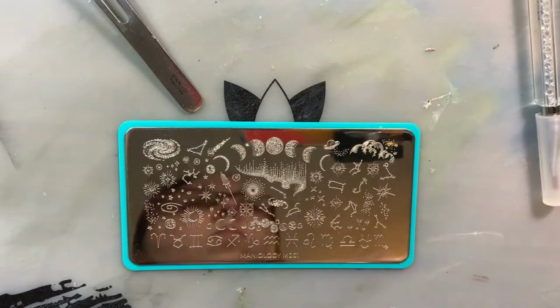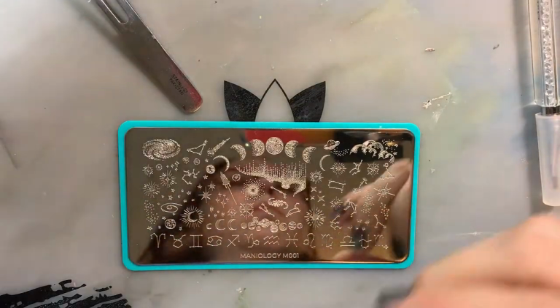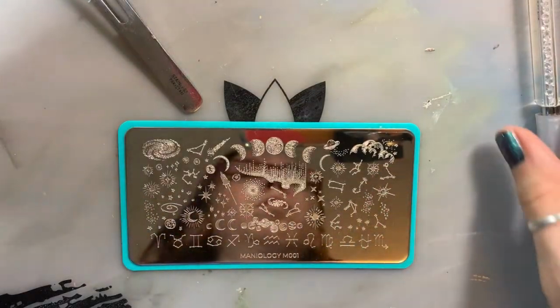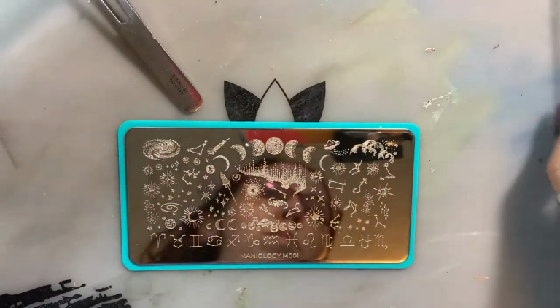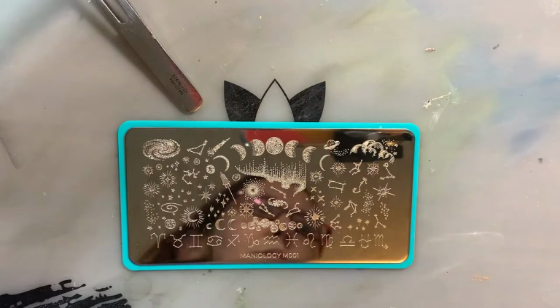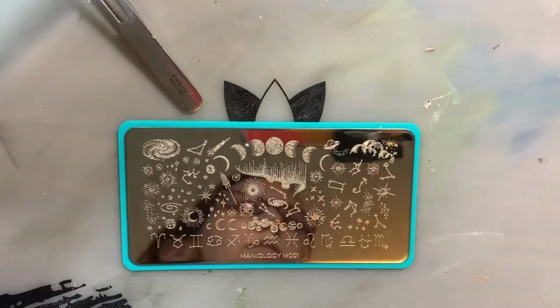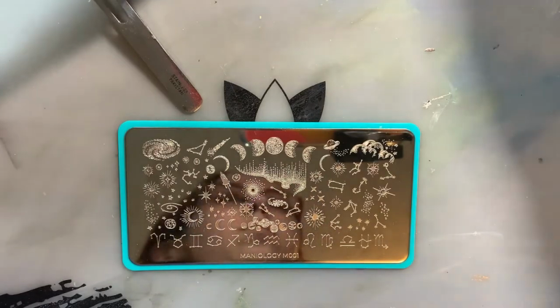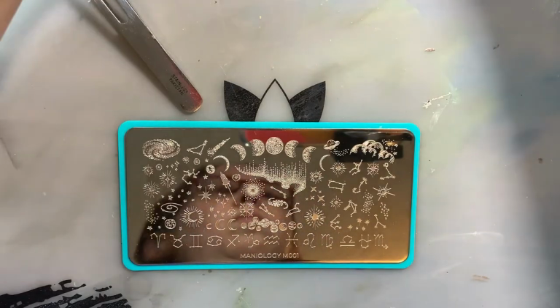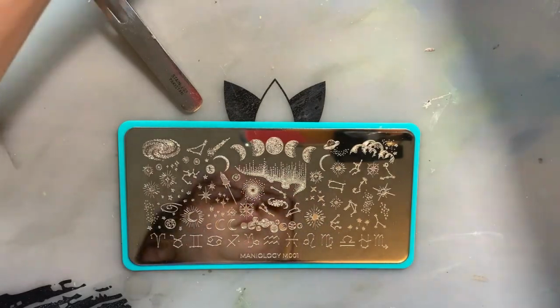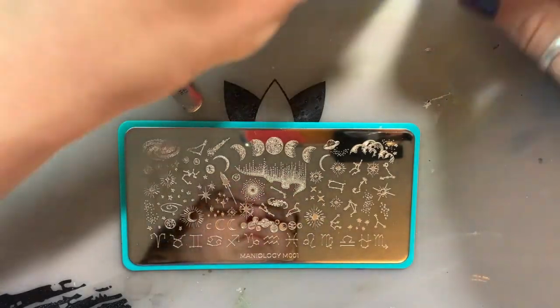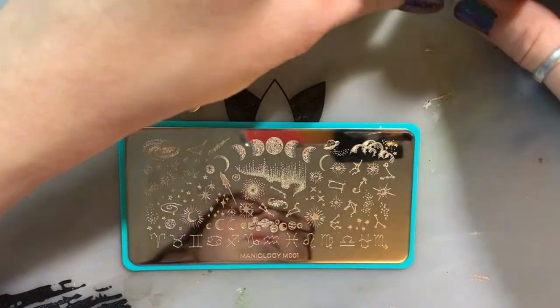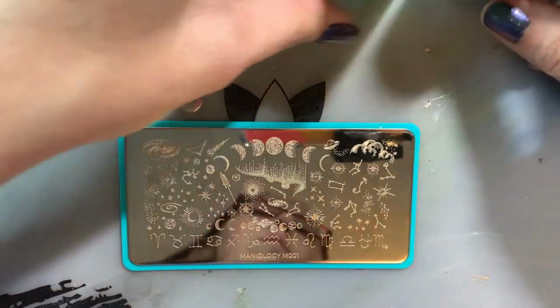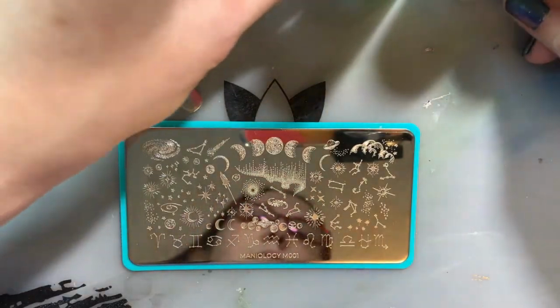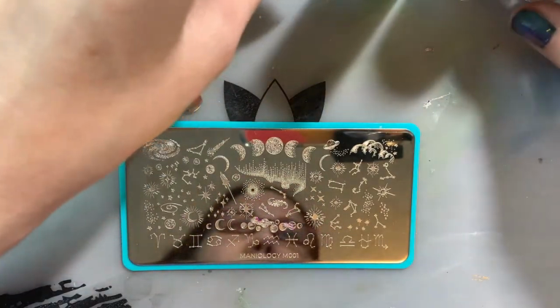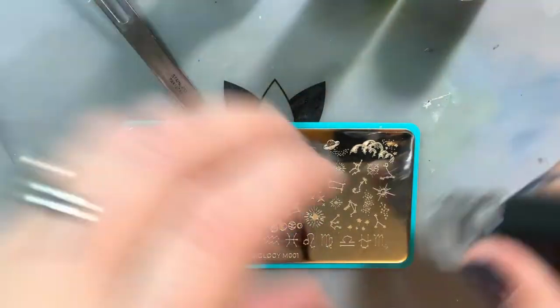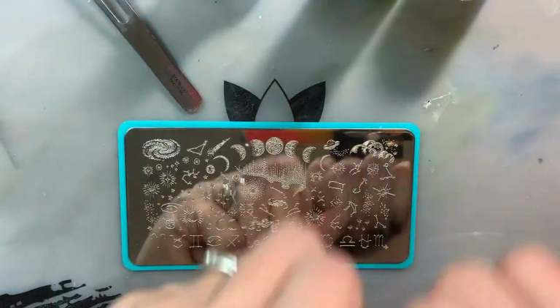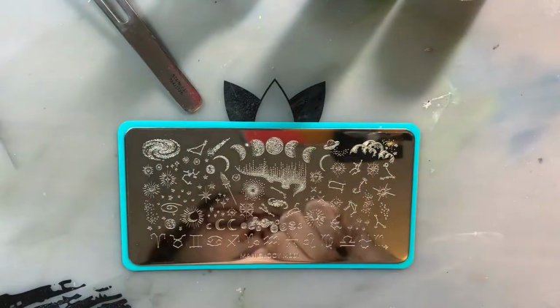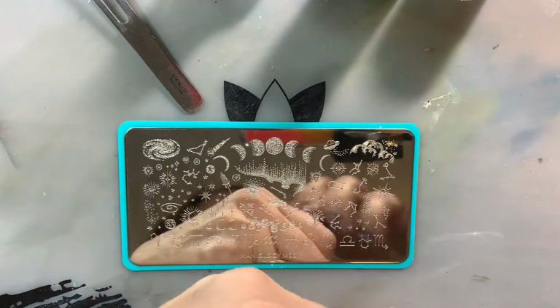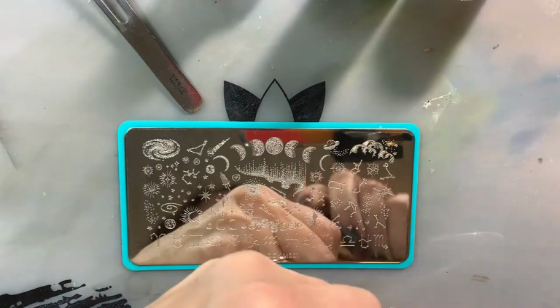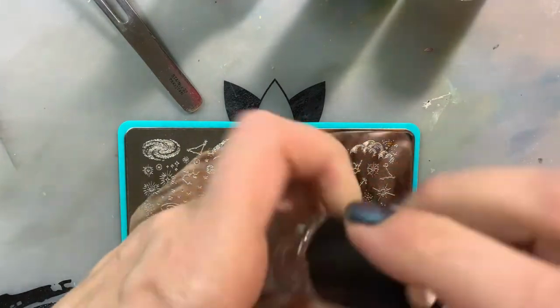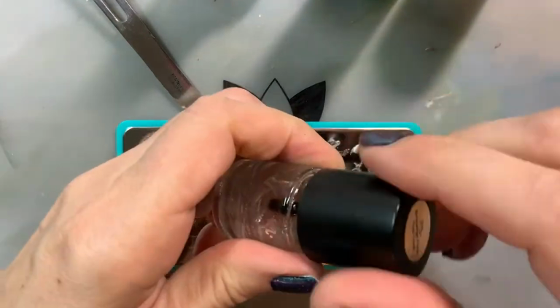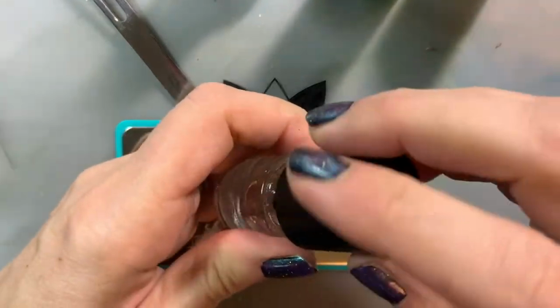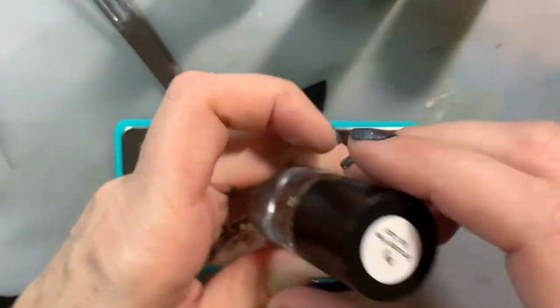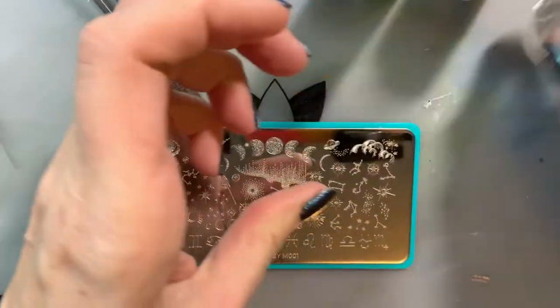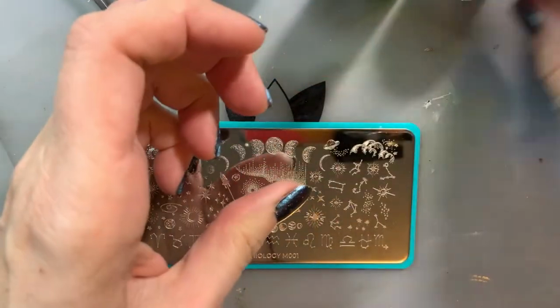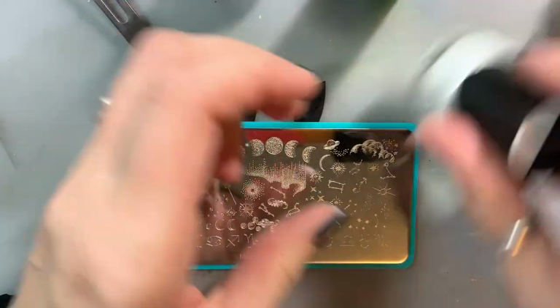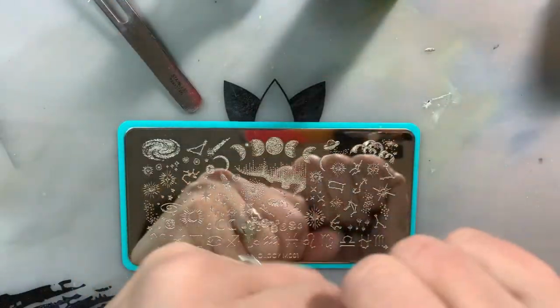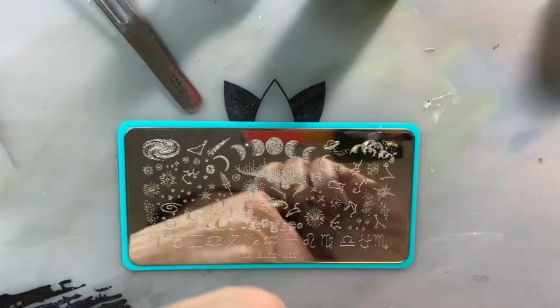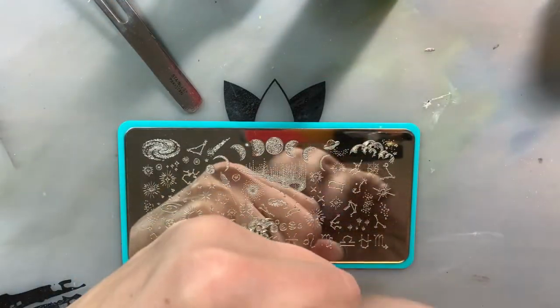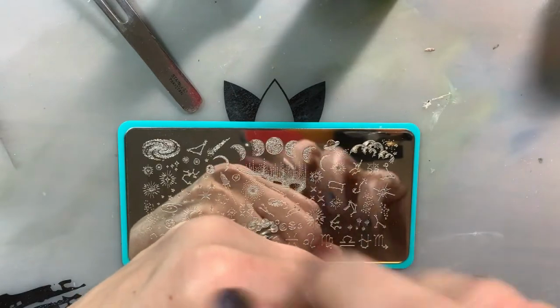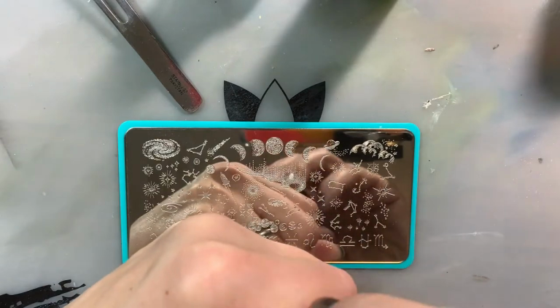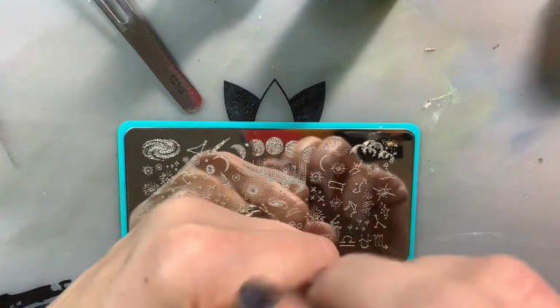To complete this I decided to put a couple of accents since it was kind of a galaxy look. That polish also has little flakies in it that are shiny and don't move with the magnets, which is a nice touch.